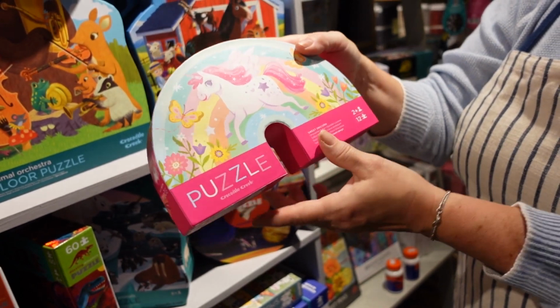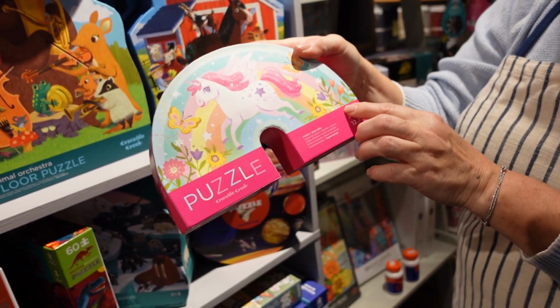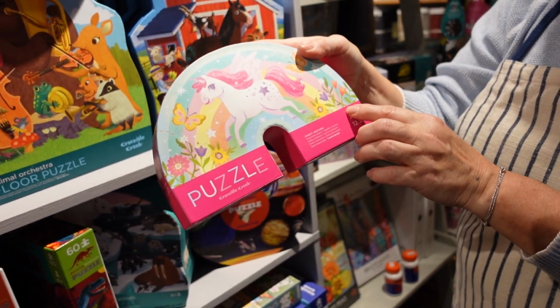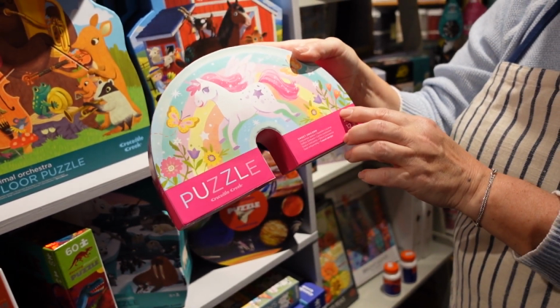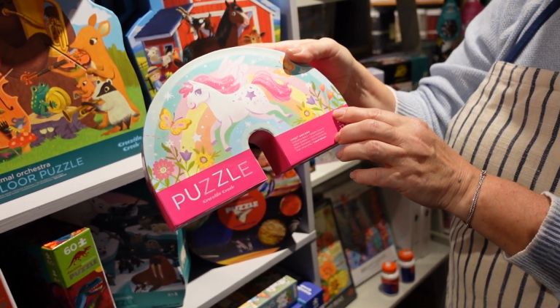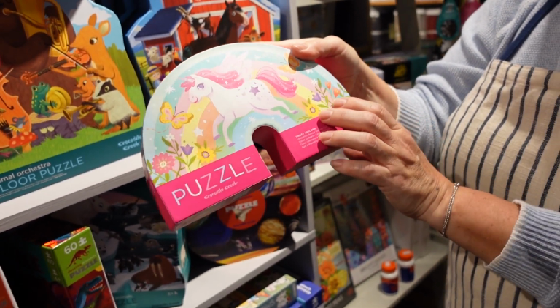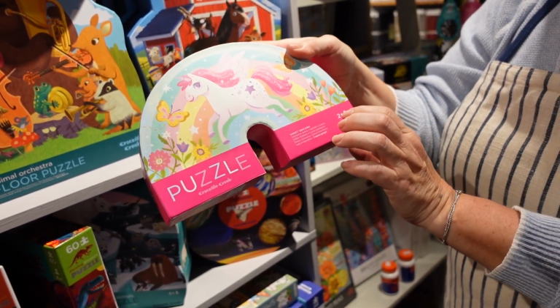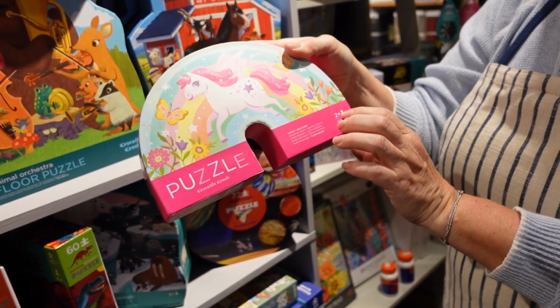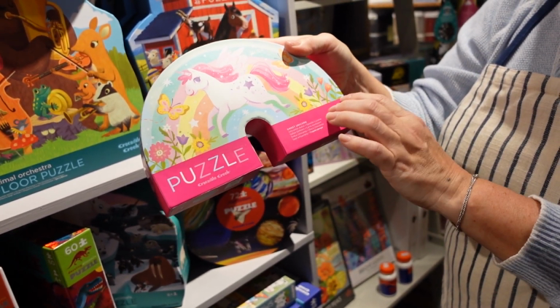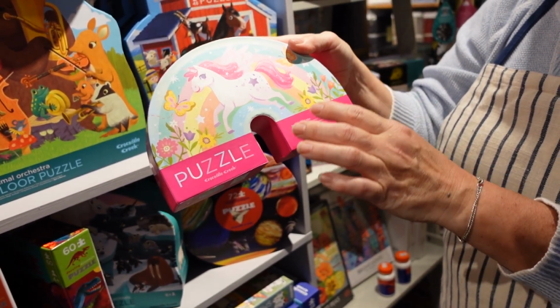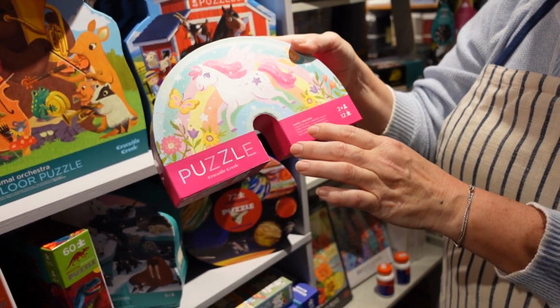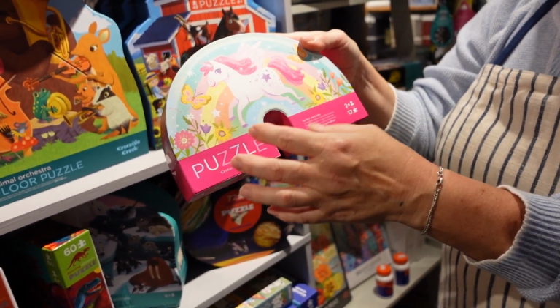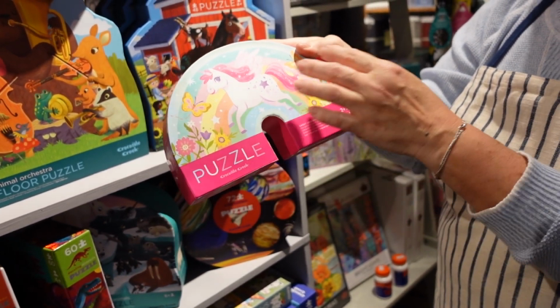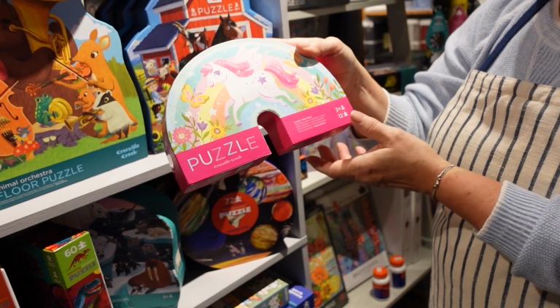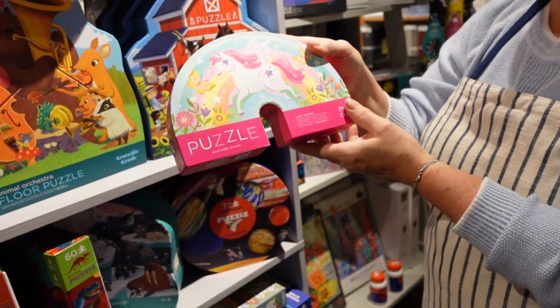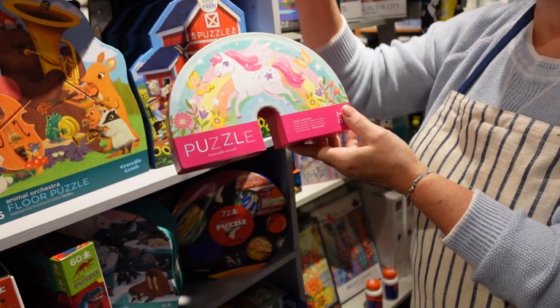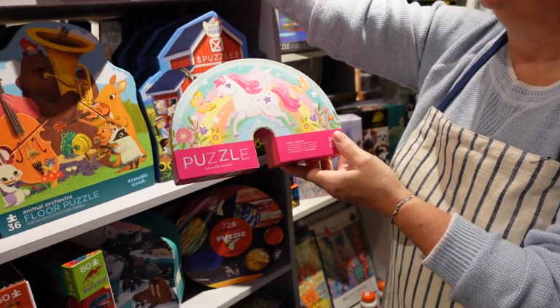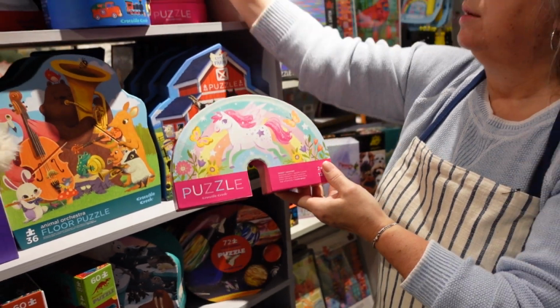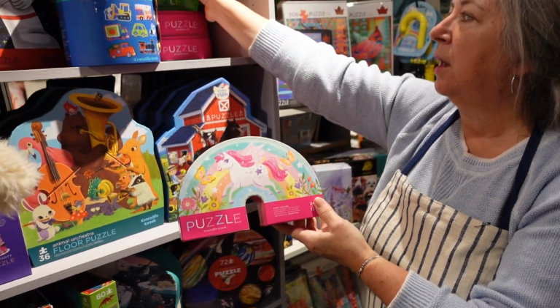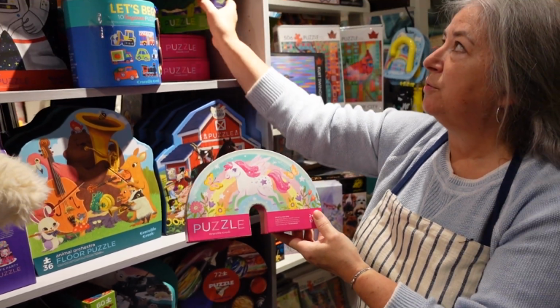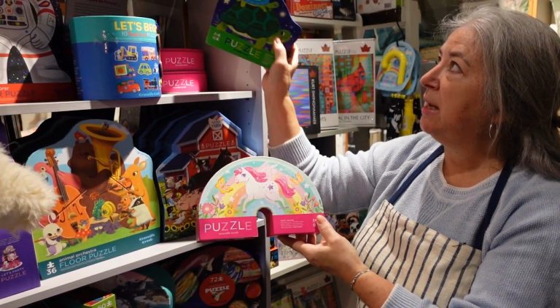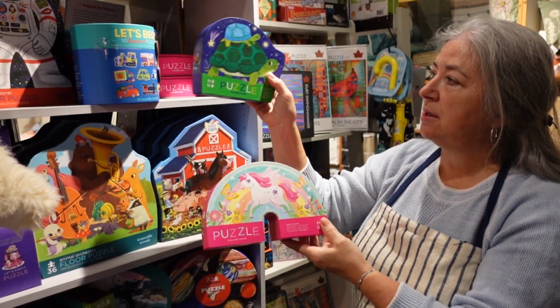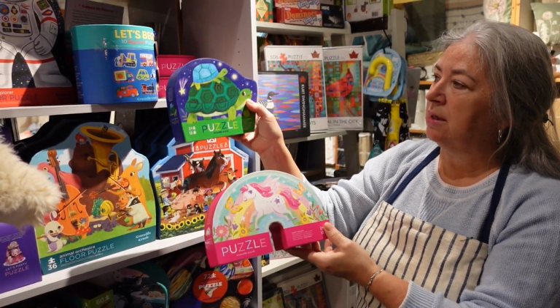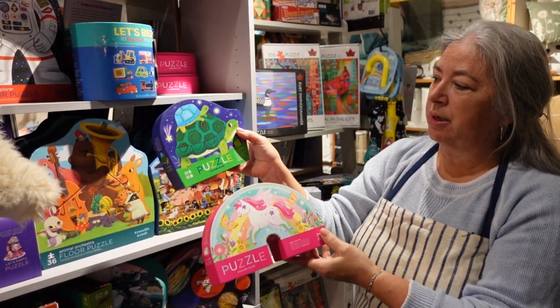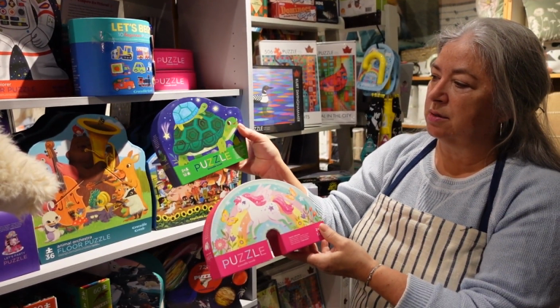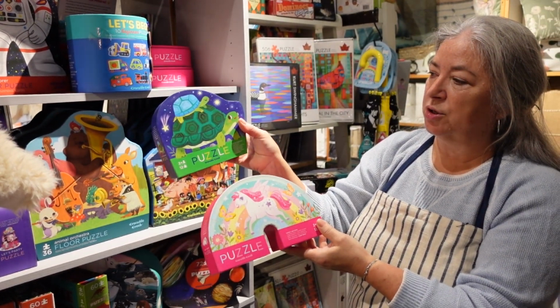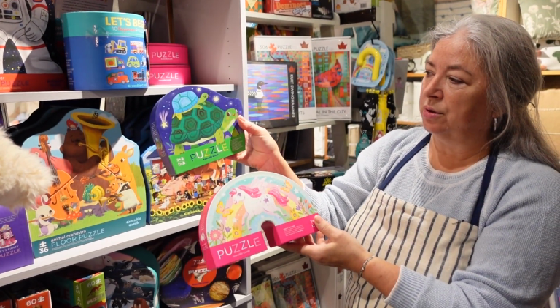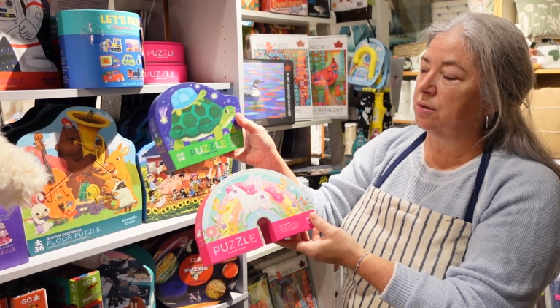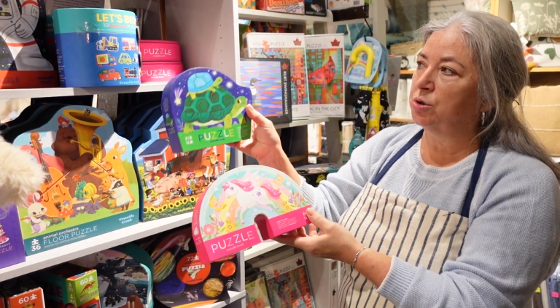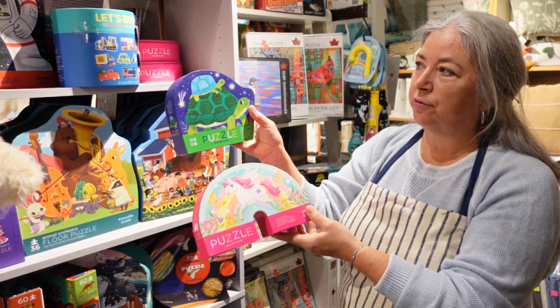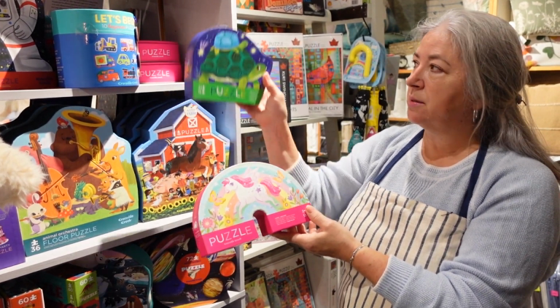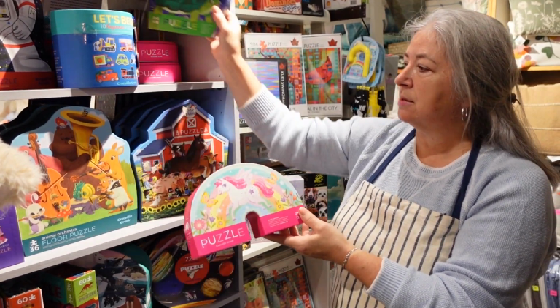This is twelve pieces. Again, very simple, very easy to put together. Lots of shapes in these puzzles, like the turtles. So twelve piece puzzles.